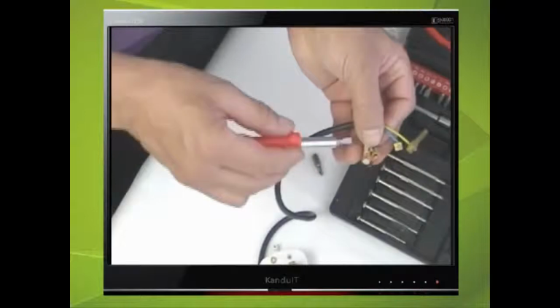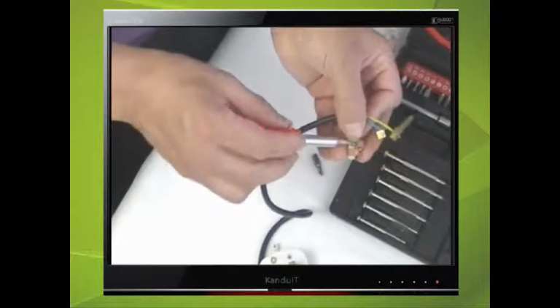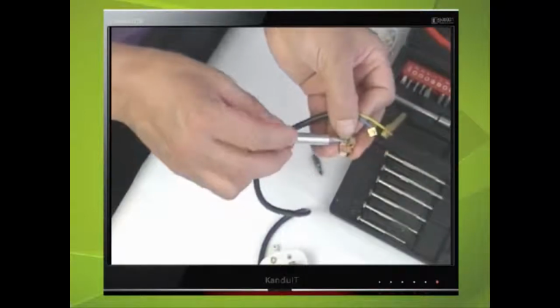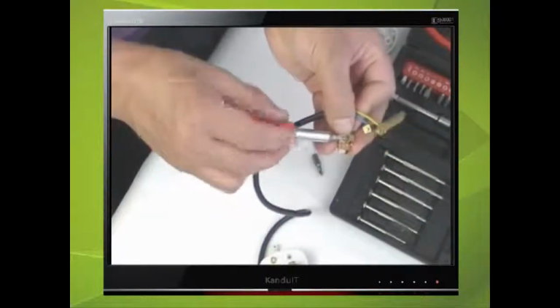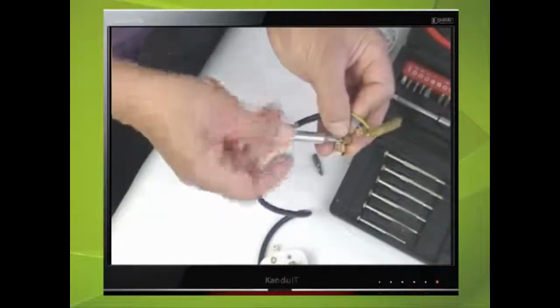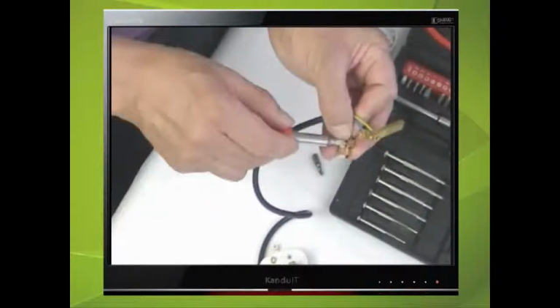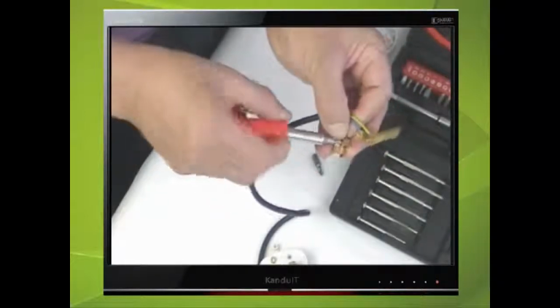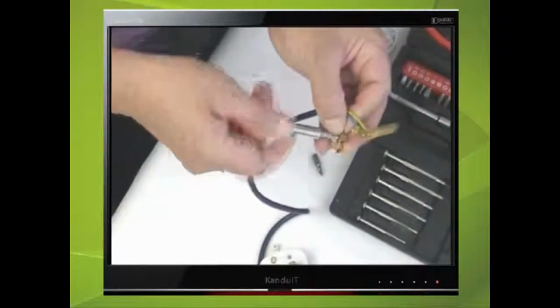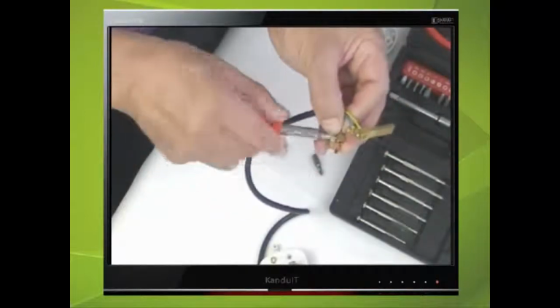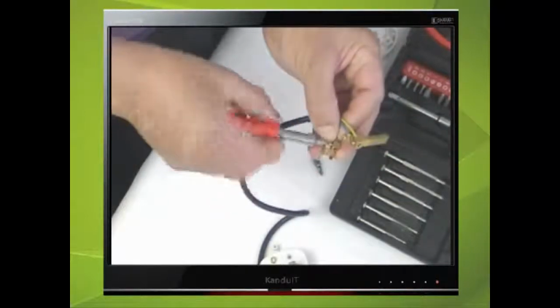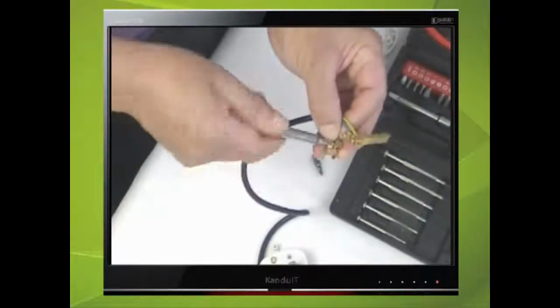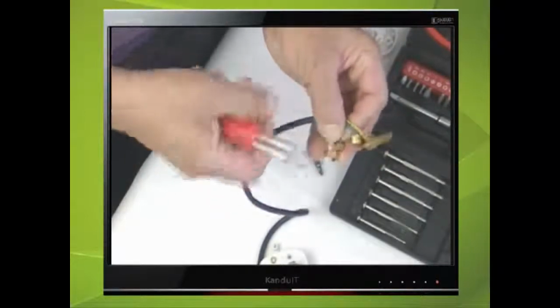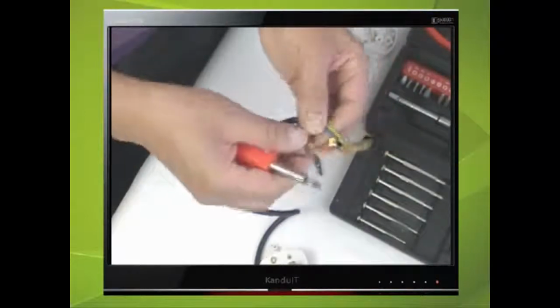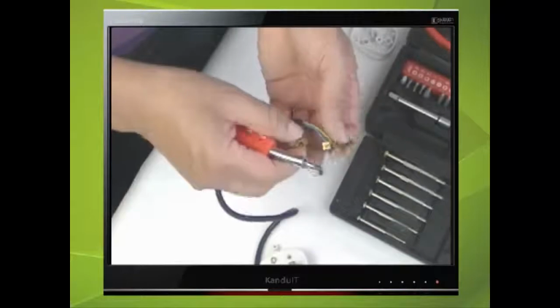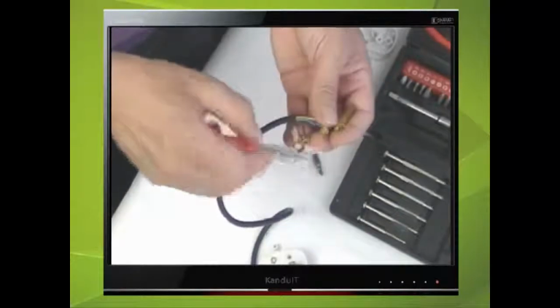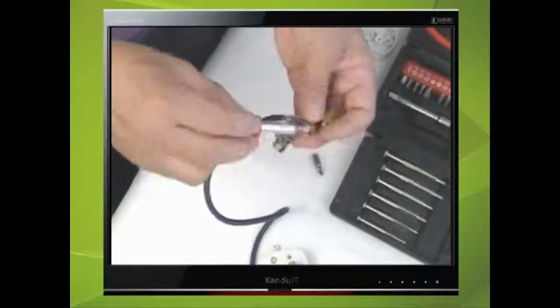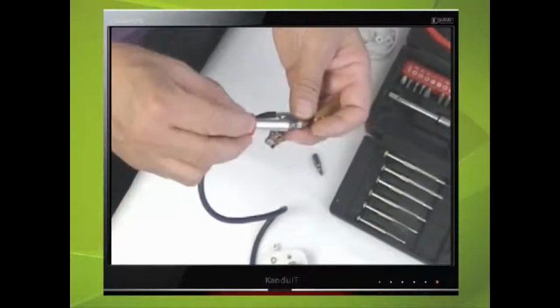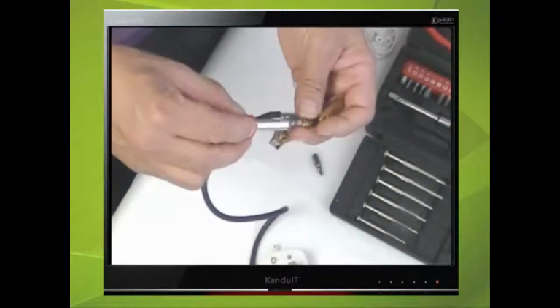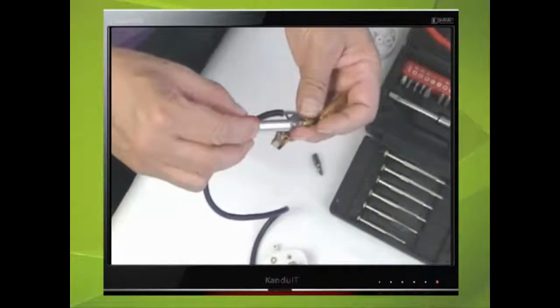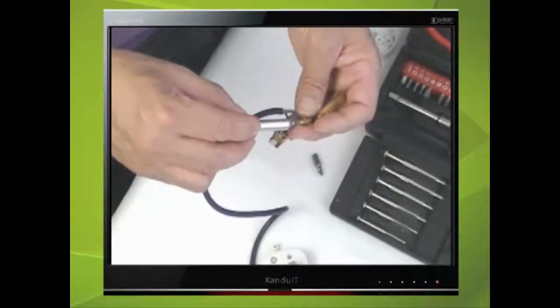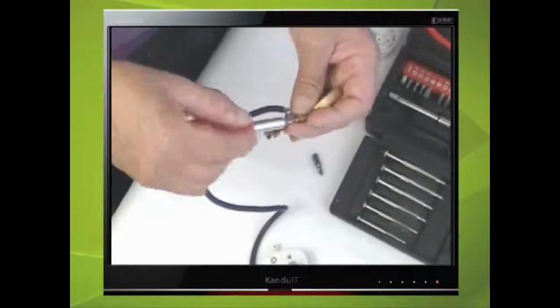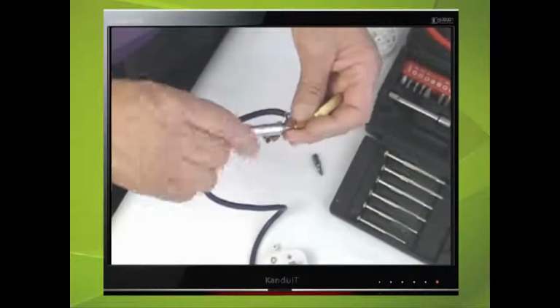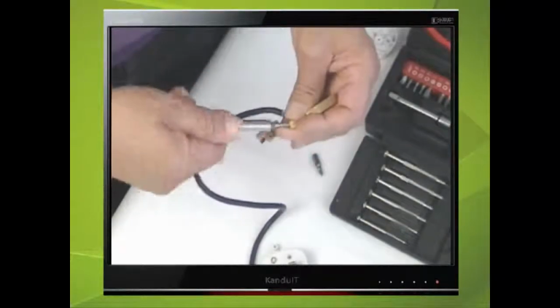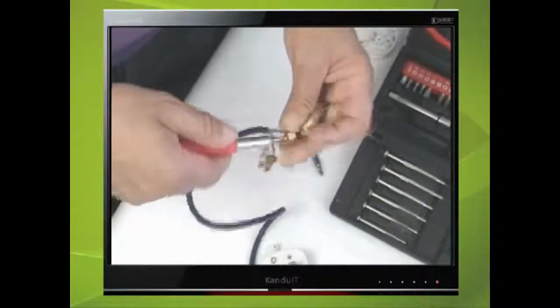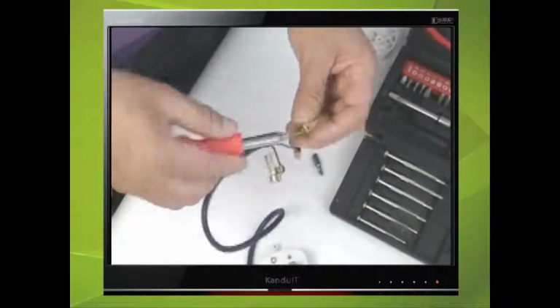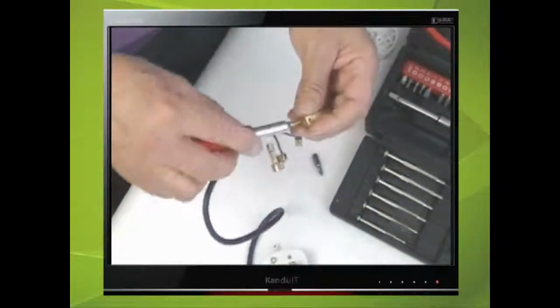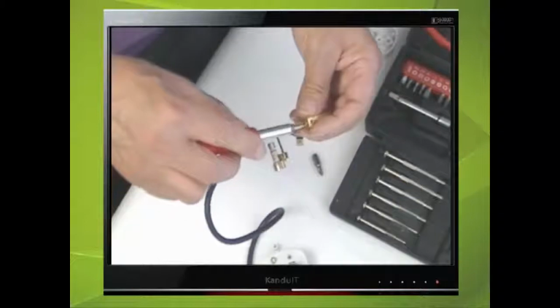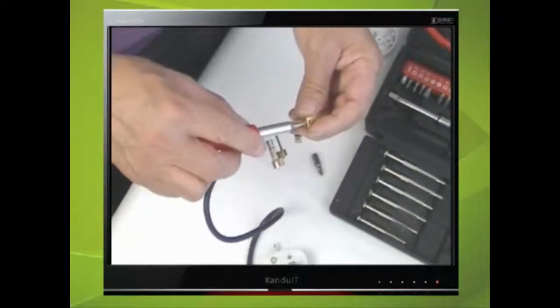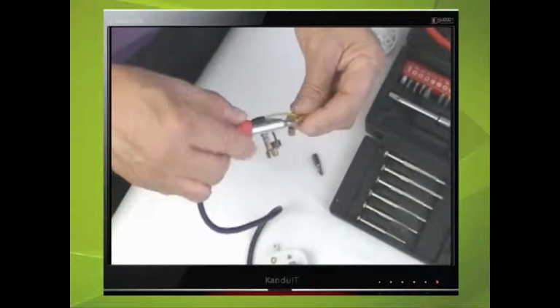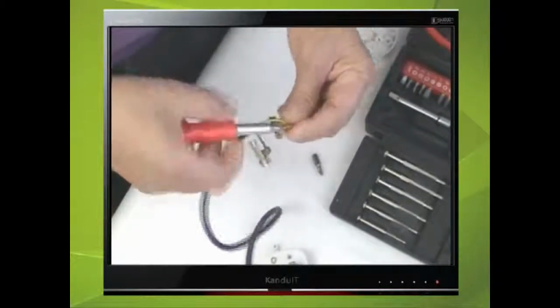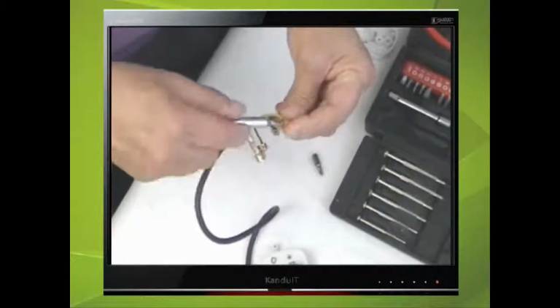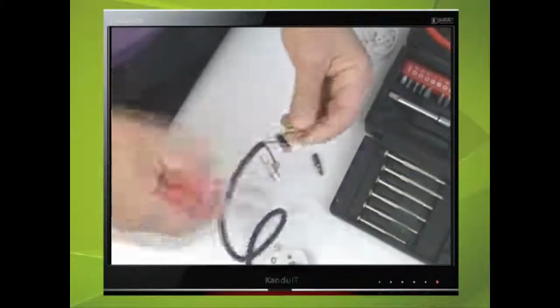Once in, nip them up to ensure a good connection. Replace the terminals back into the plug.